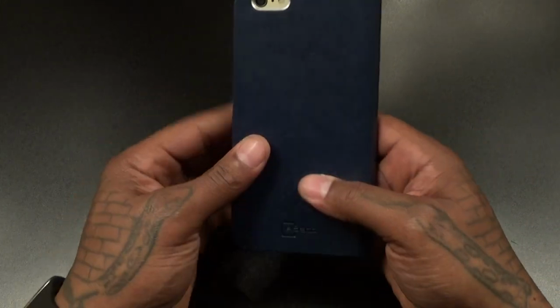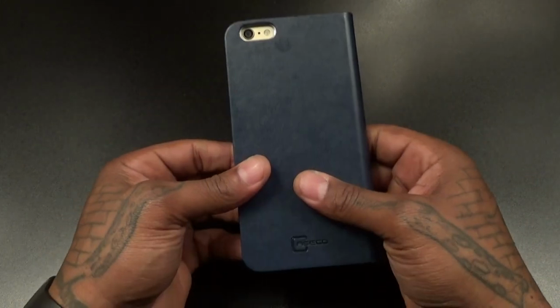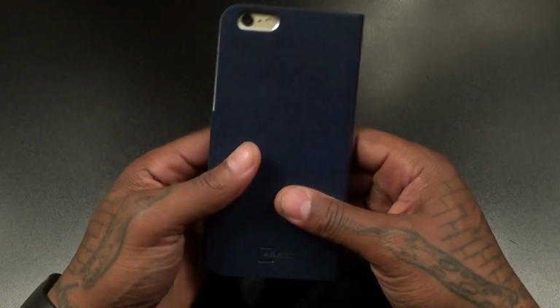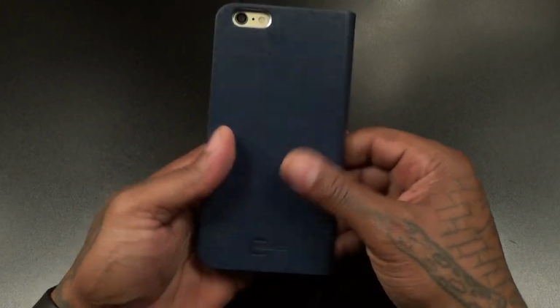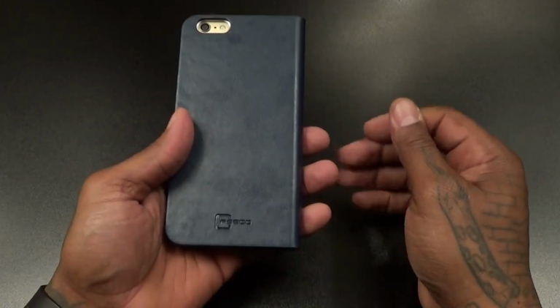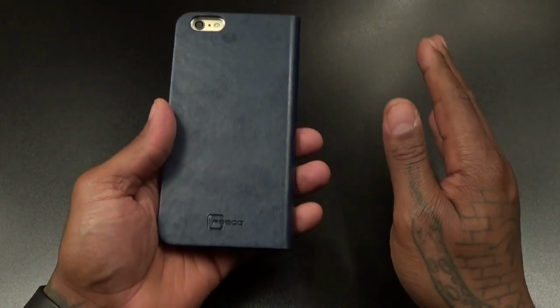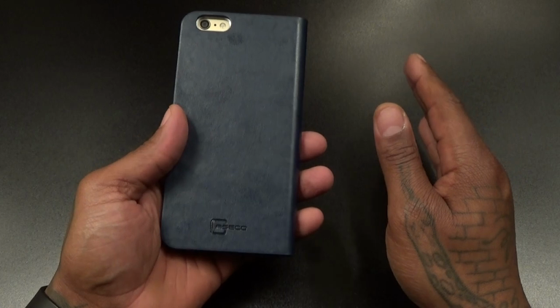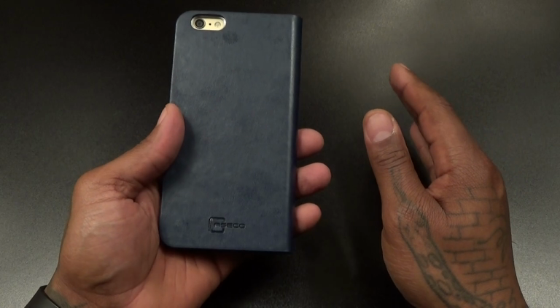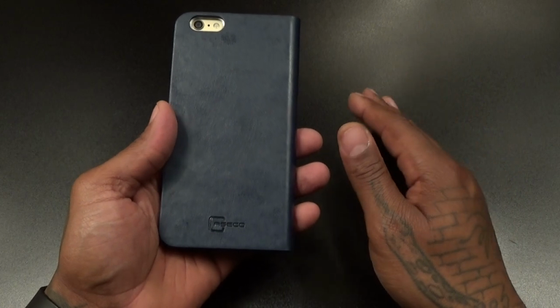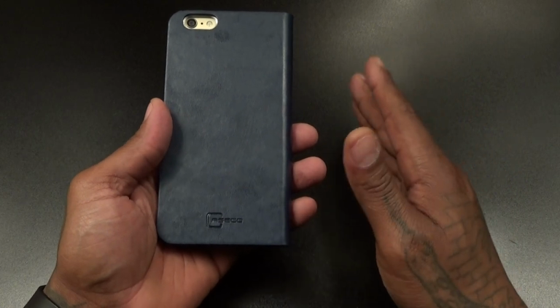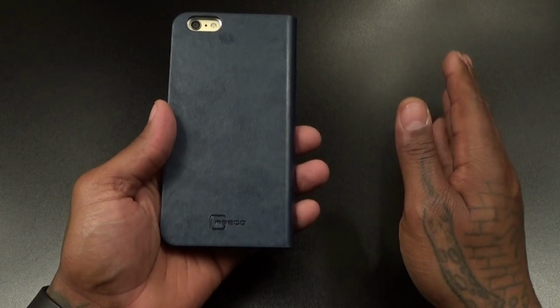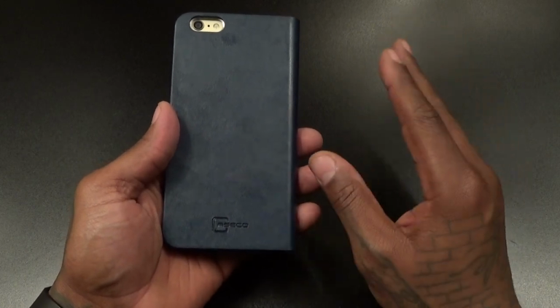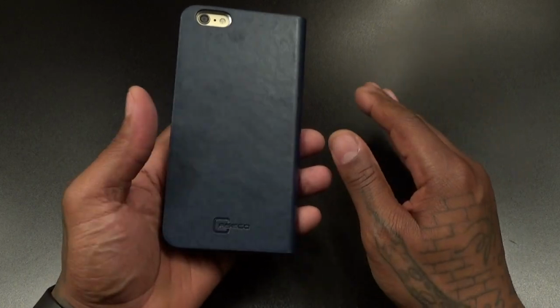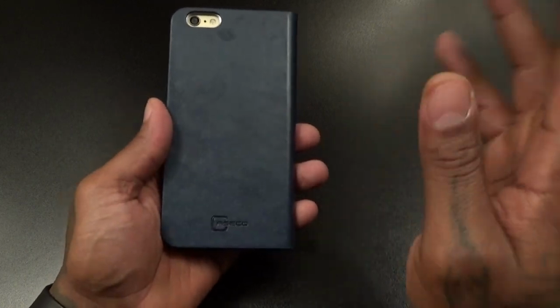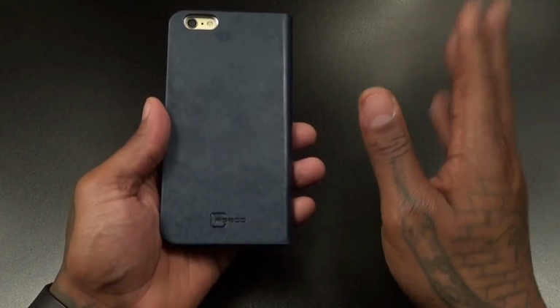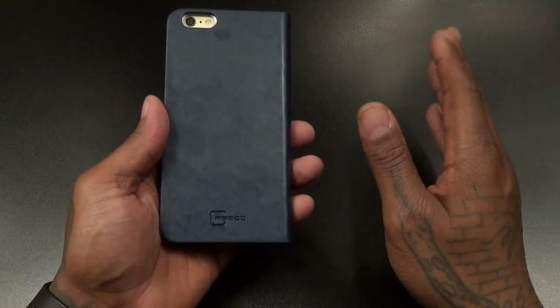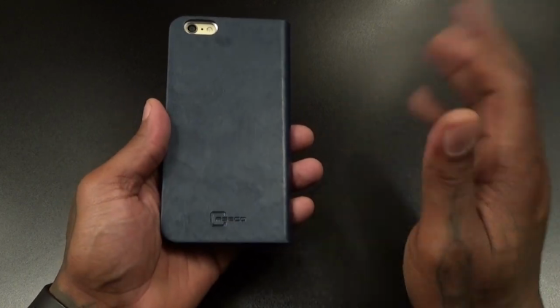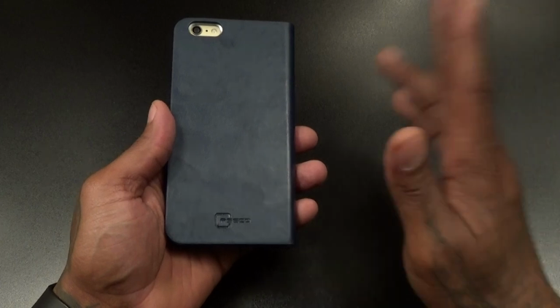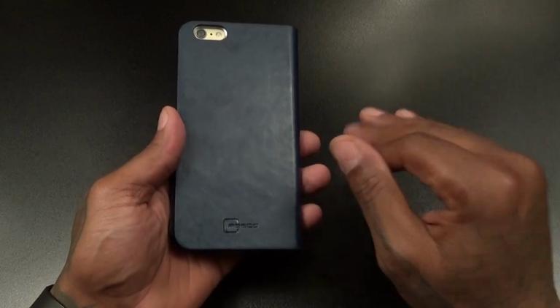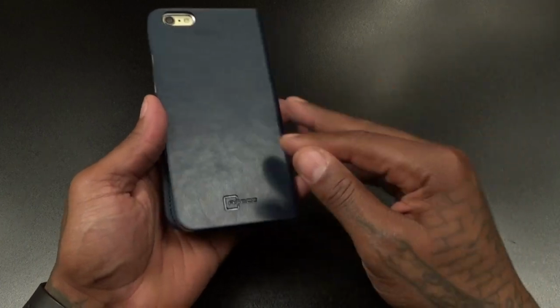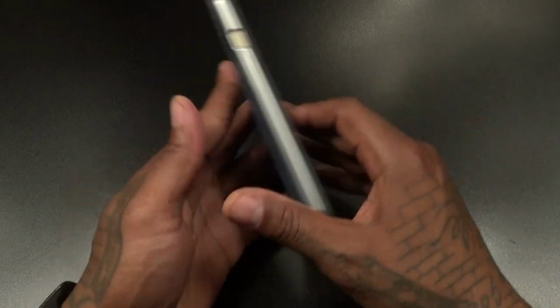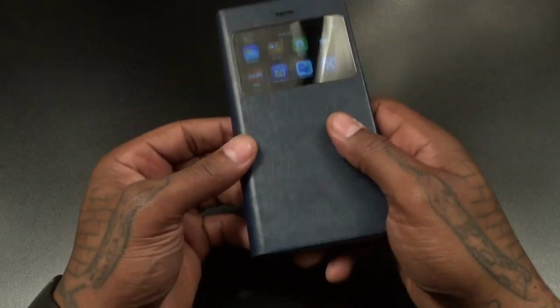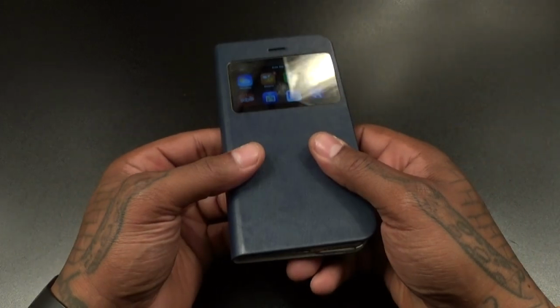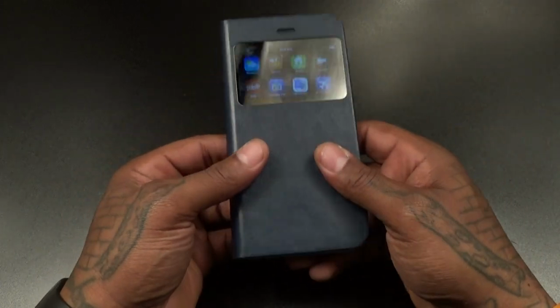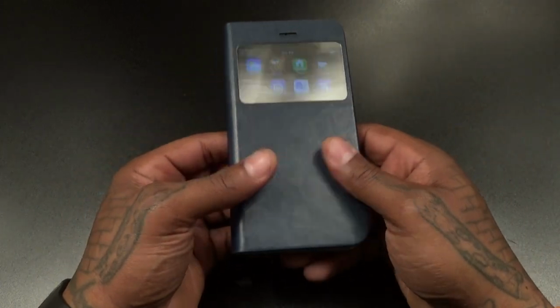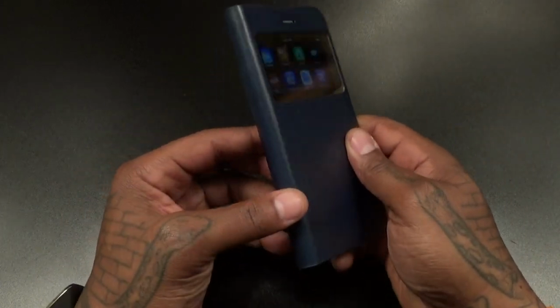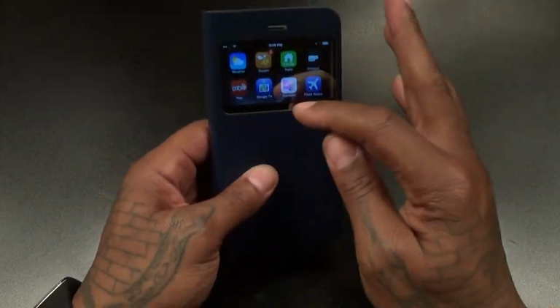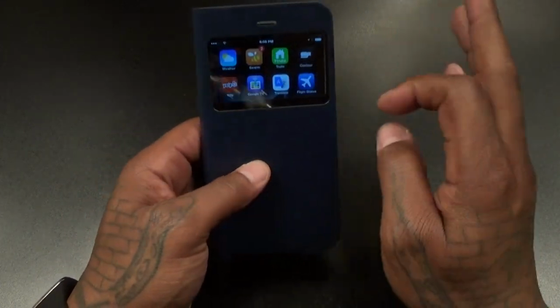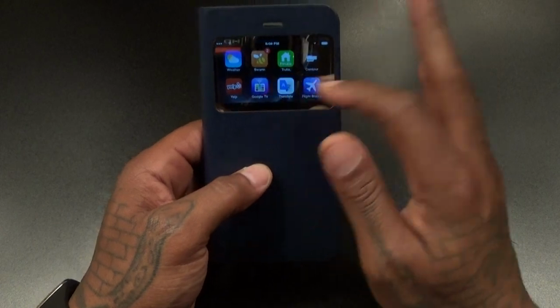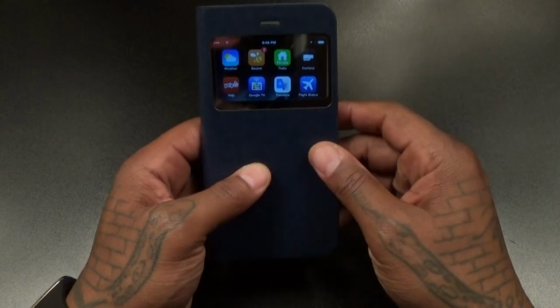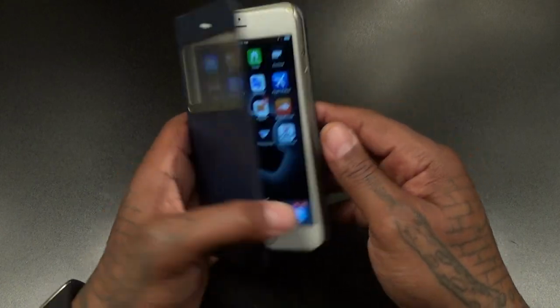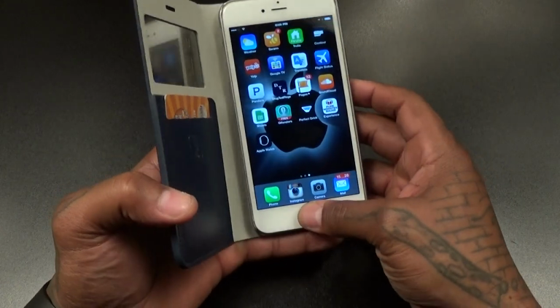This is a nice wallet-style case for going out and getting dressed up. You don't want to have a big UAG case or a big Otterbox case when you're going out to dinner on a fancy date — bring out something like this, and especially with that little mirror feature right there, that's perfect.